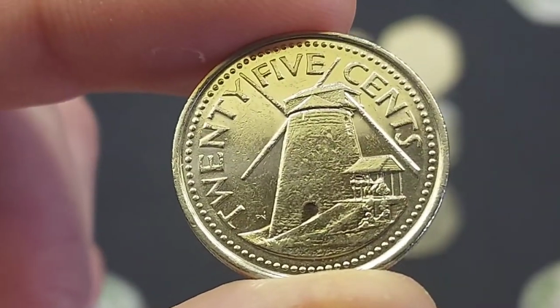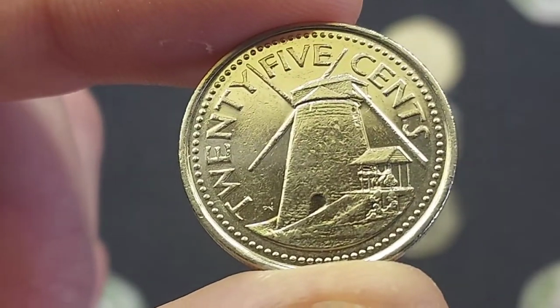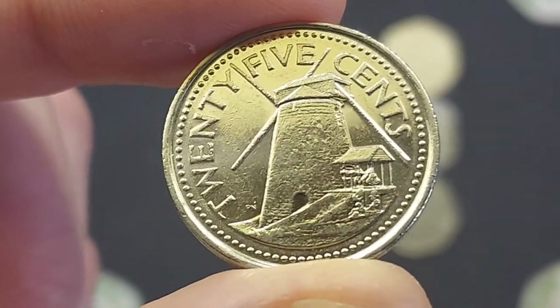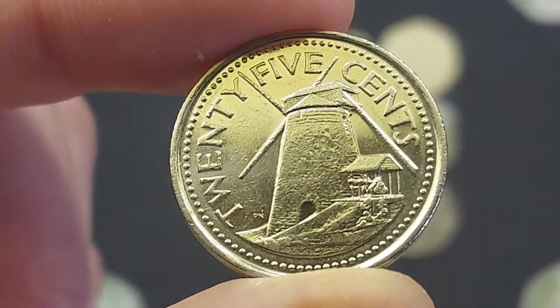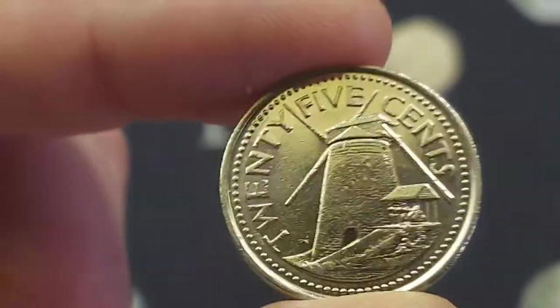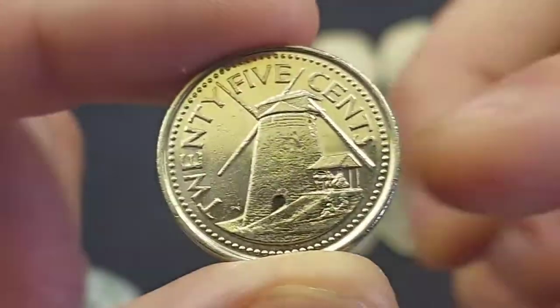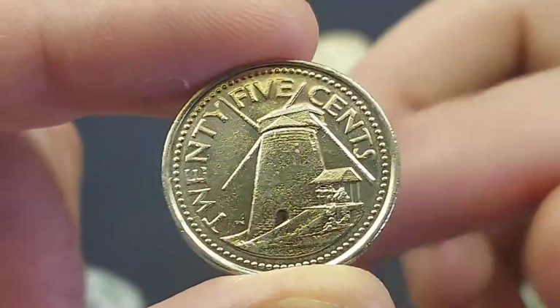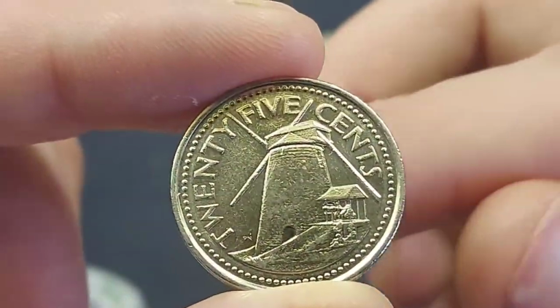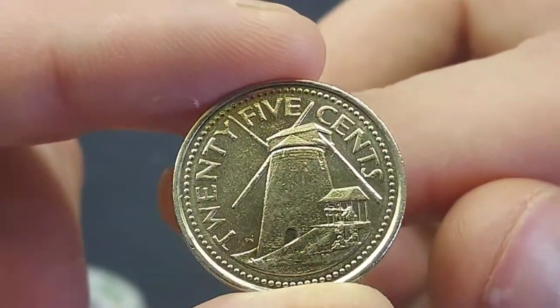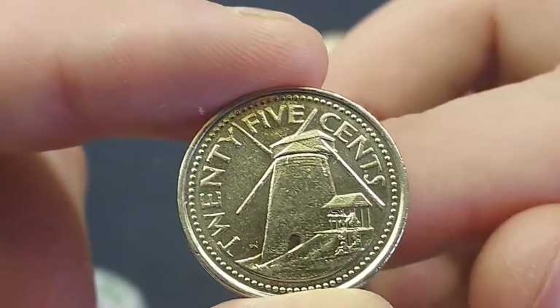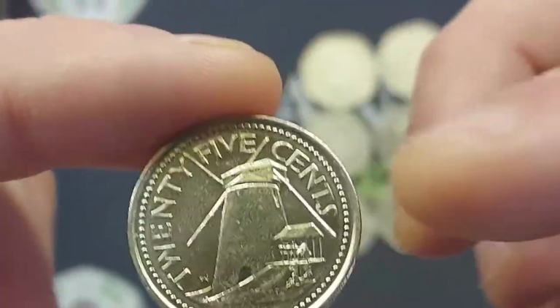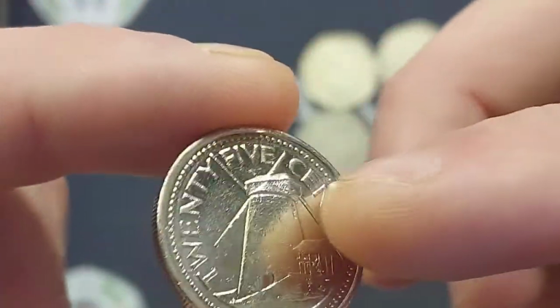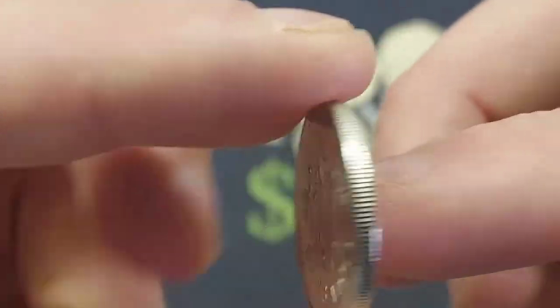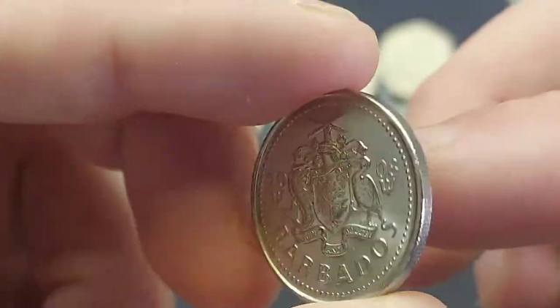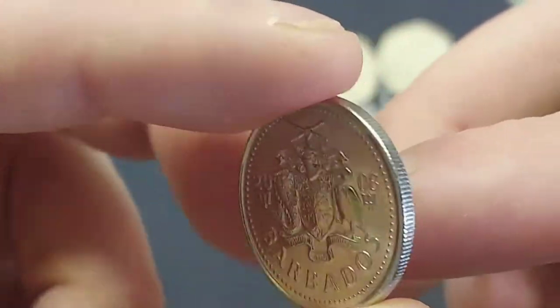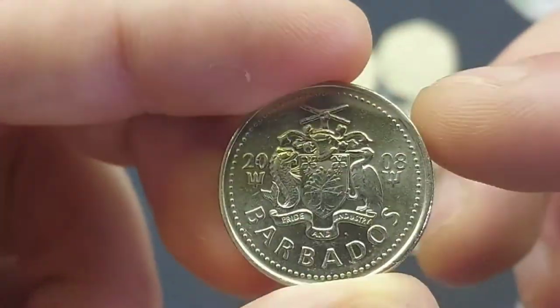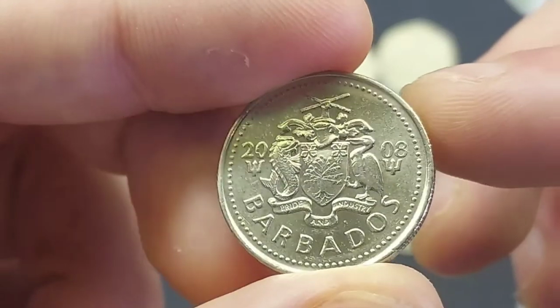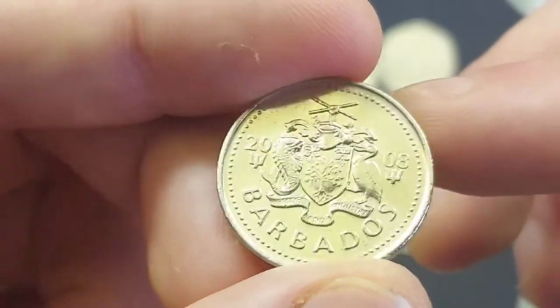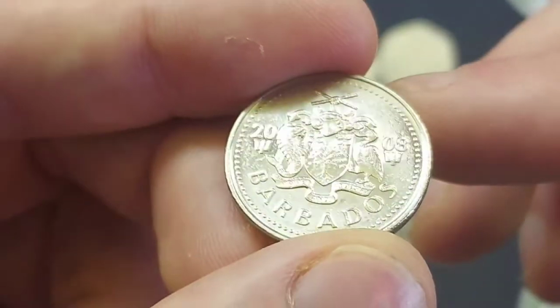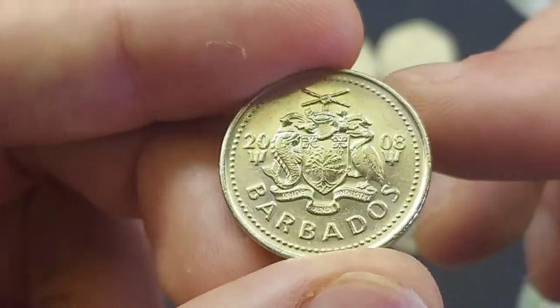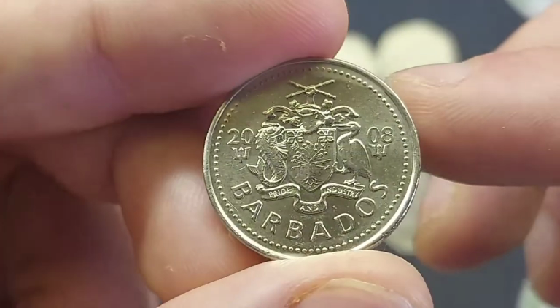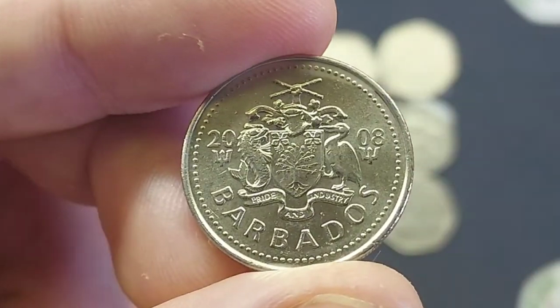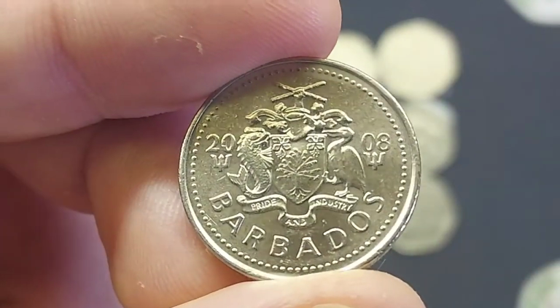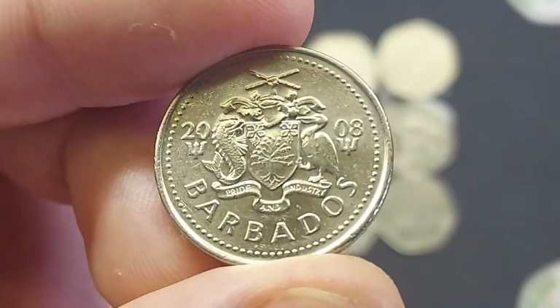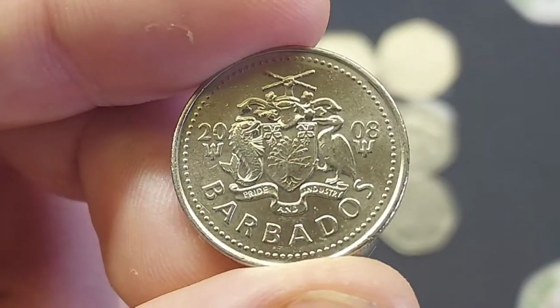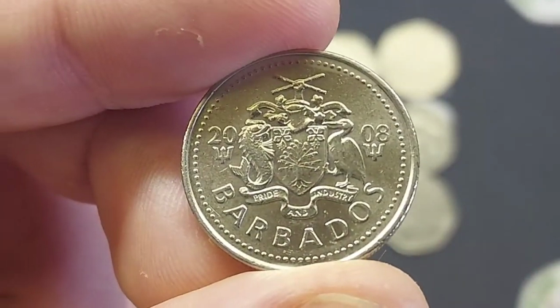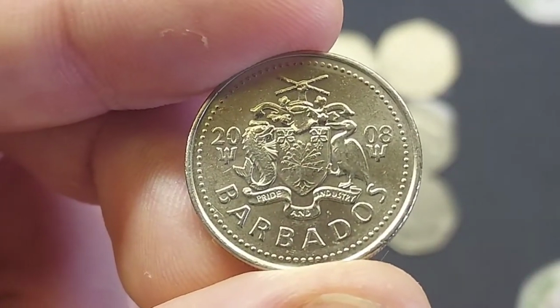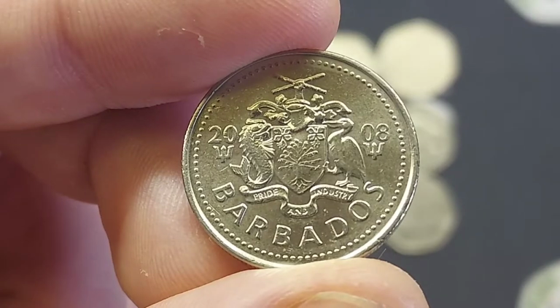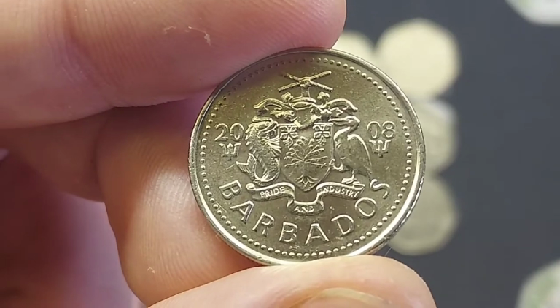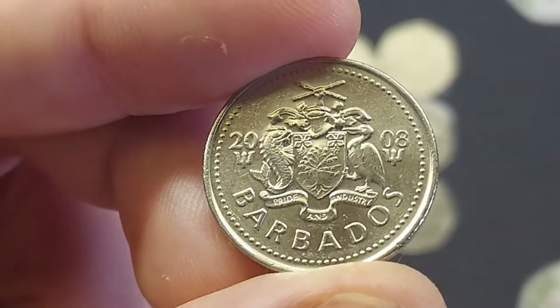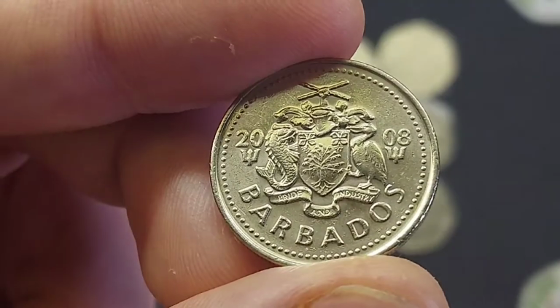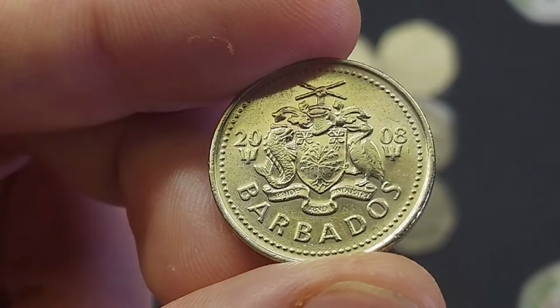We'll start off on the front of the coin — 25 cents, the coin's face value. There's also a windmill on the front there. That windmill was the Morgan Lewis windmill and it was the last sugar windmill to operate in Barbados.